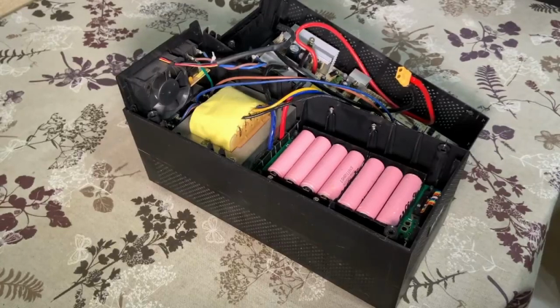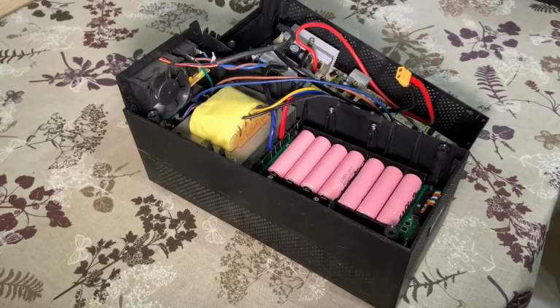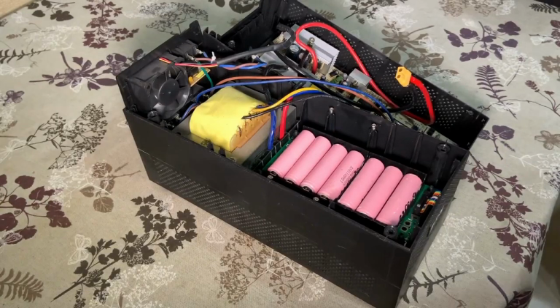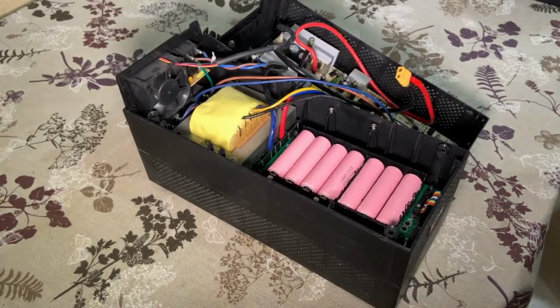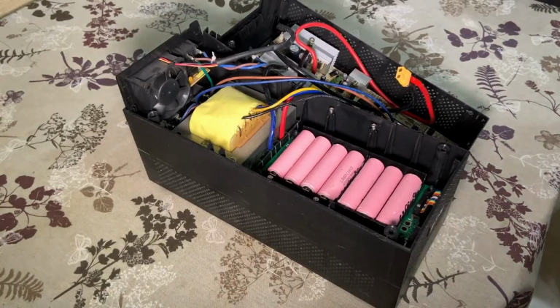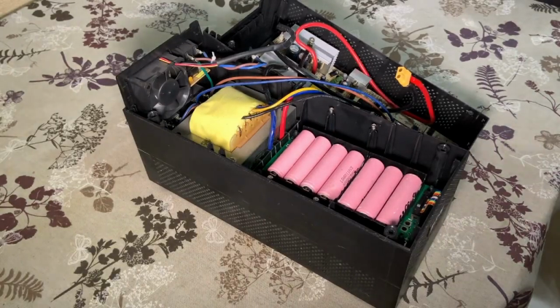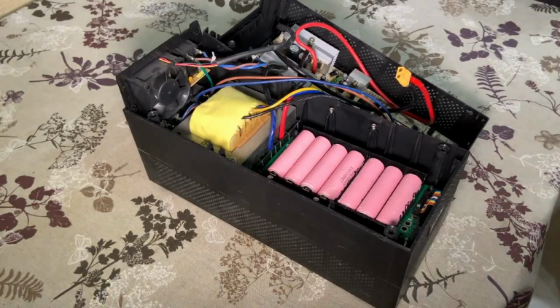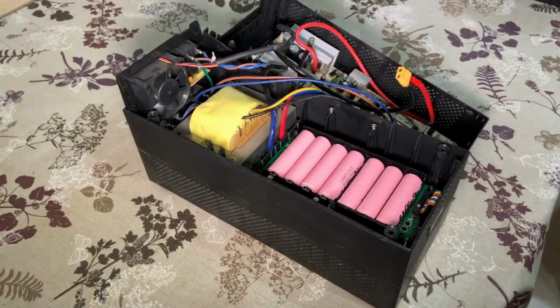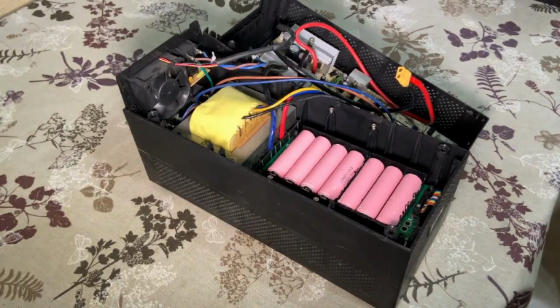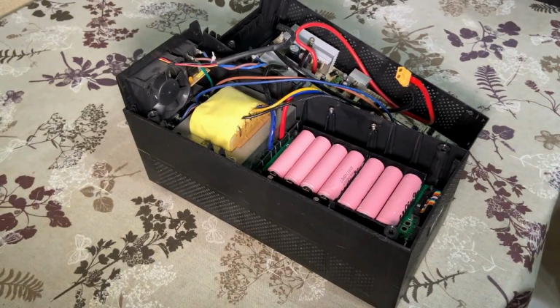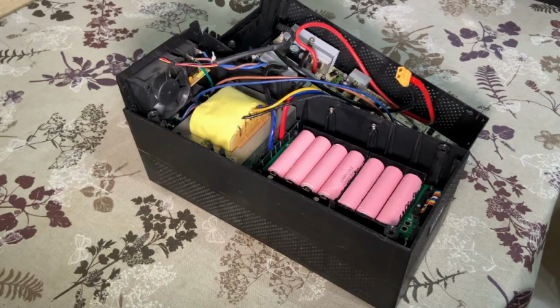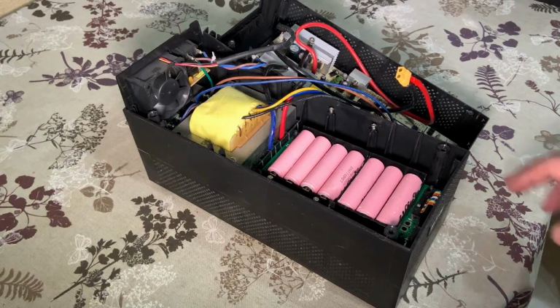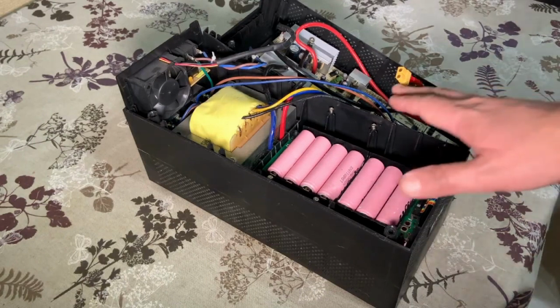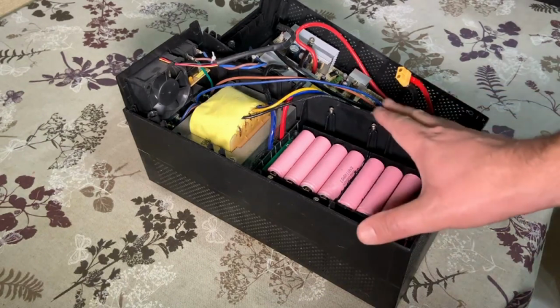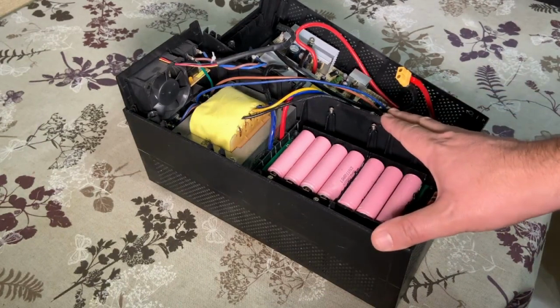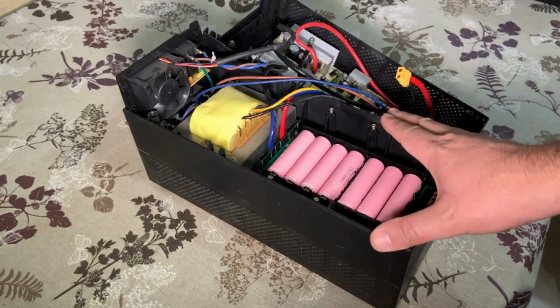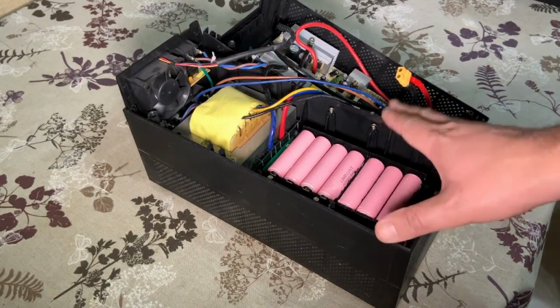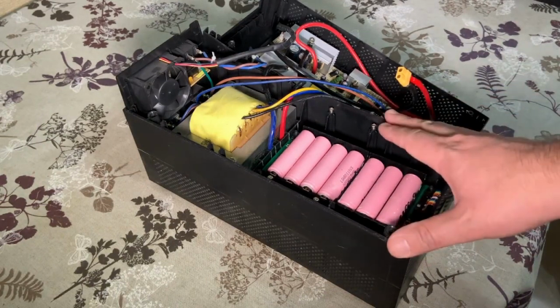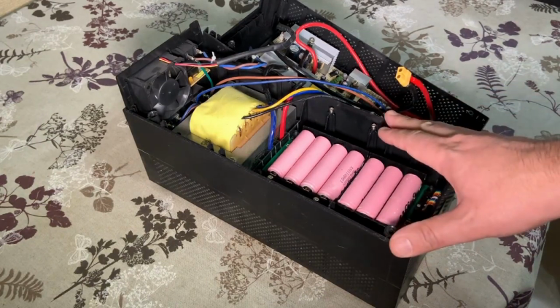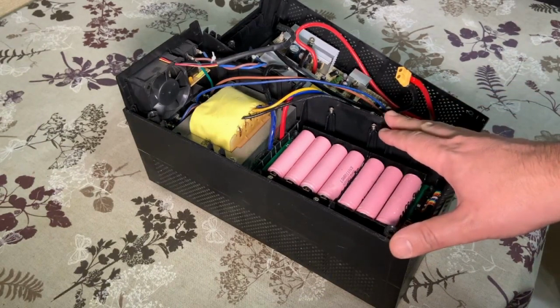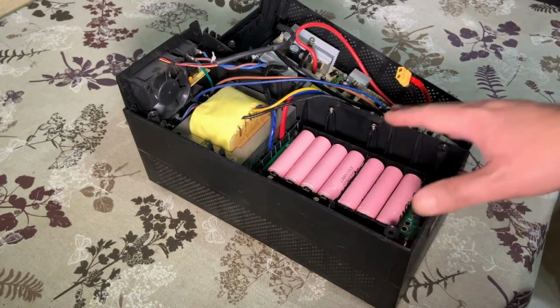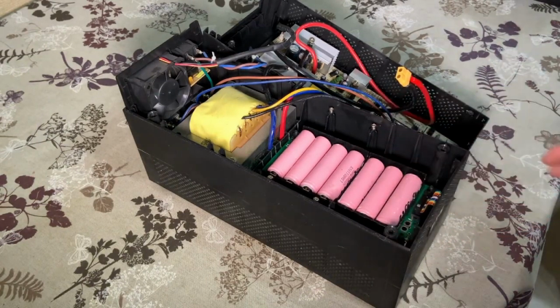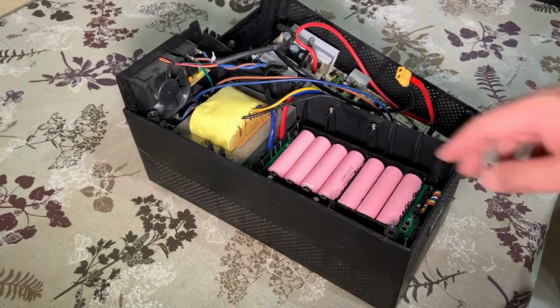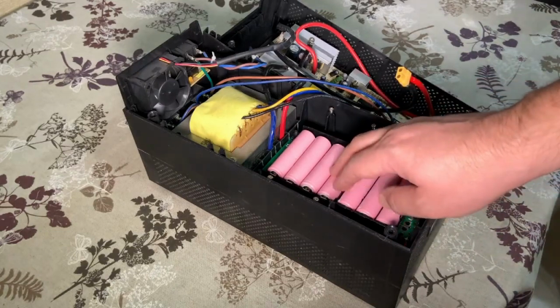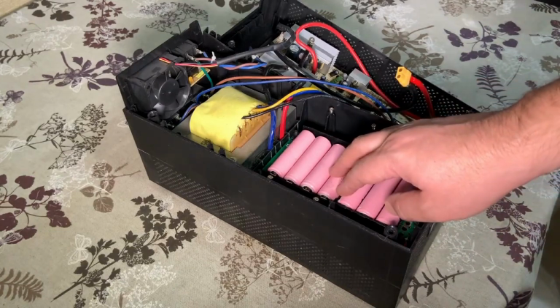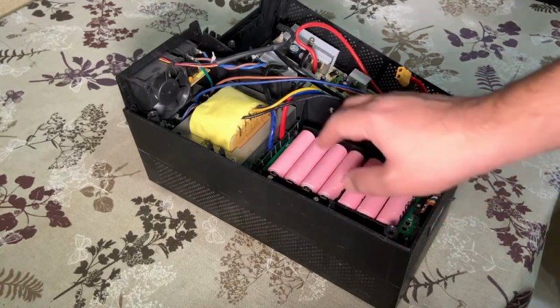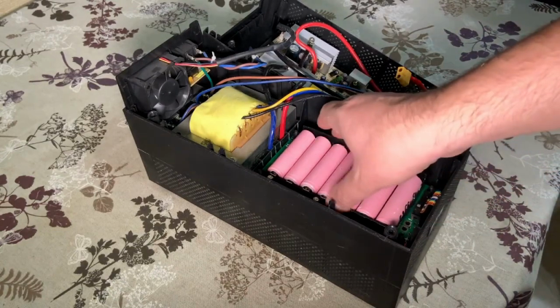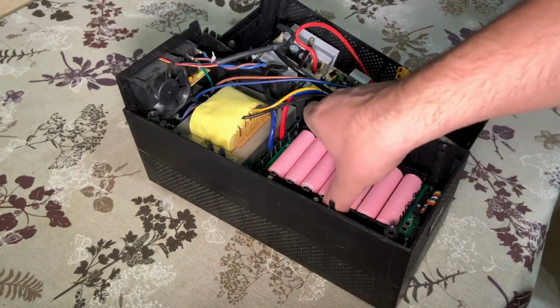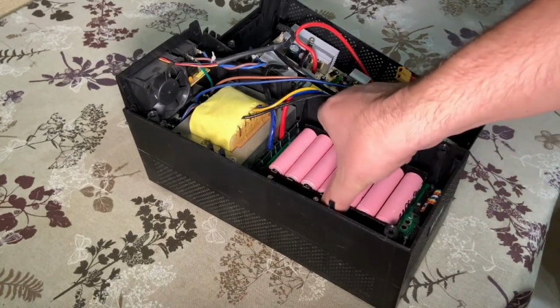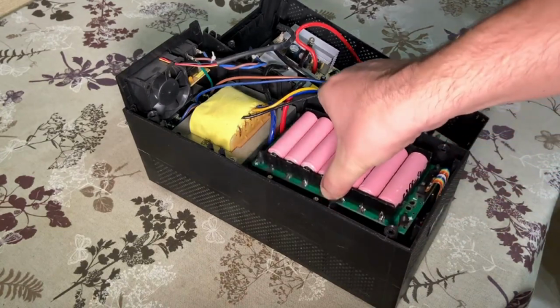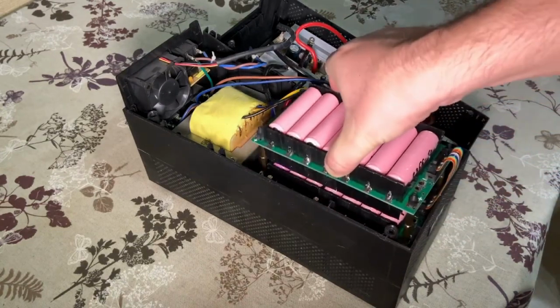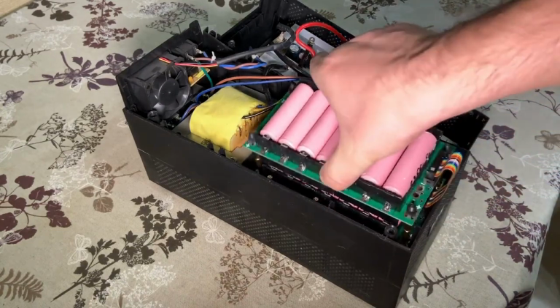Hello everyone! It is time for a little update about my project to convert a UPS from lead acid batteries to lithium ion batteries using these PCBs.